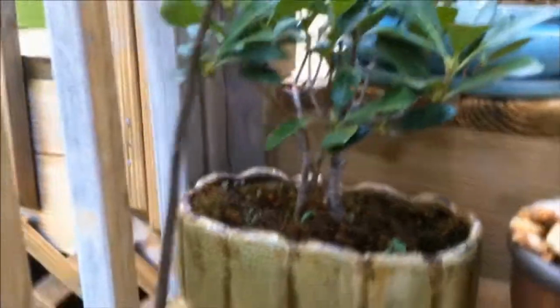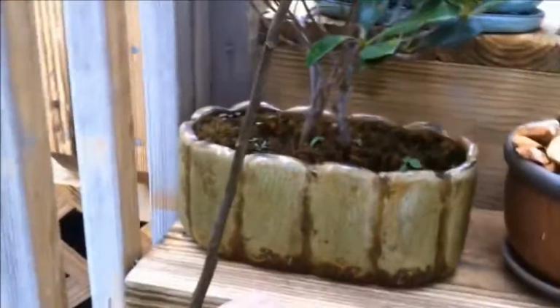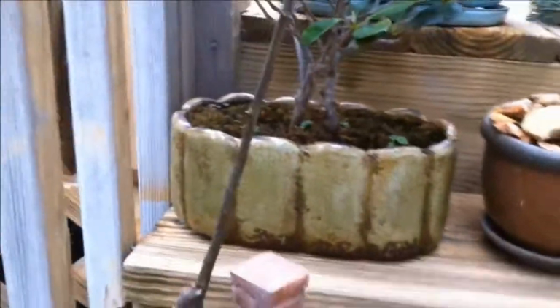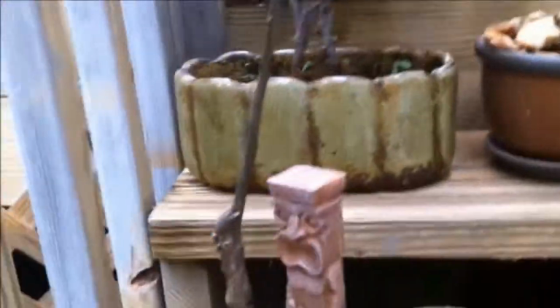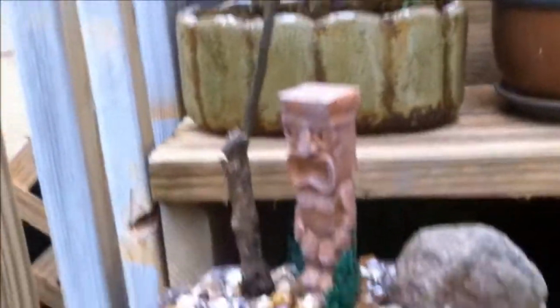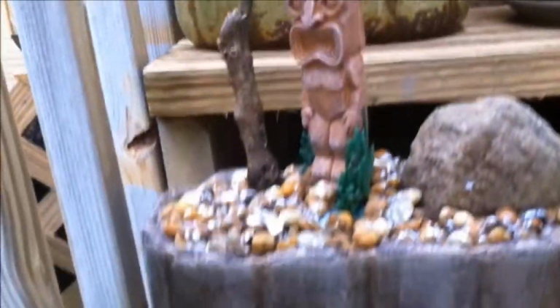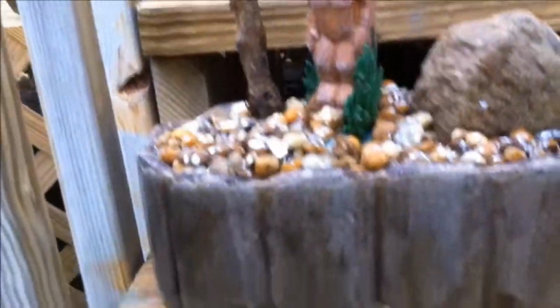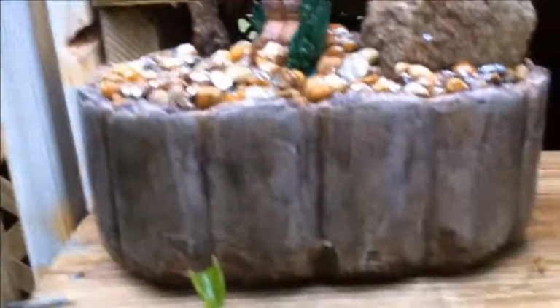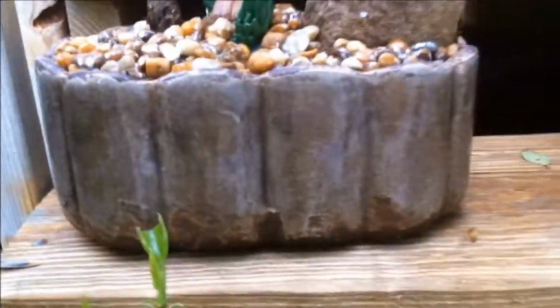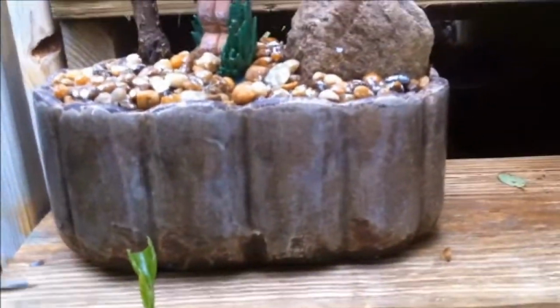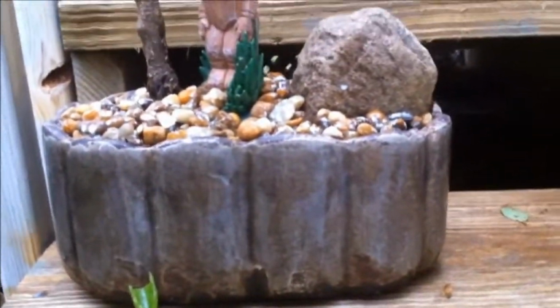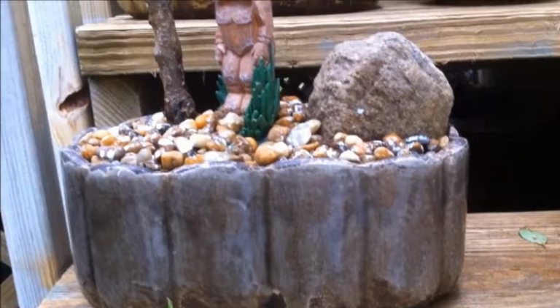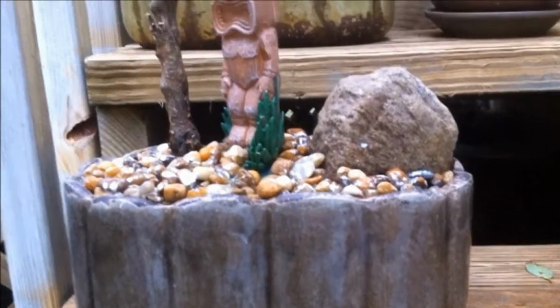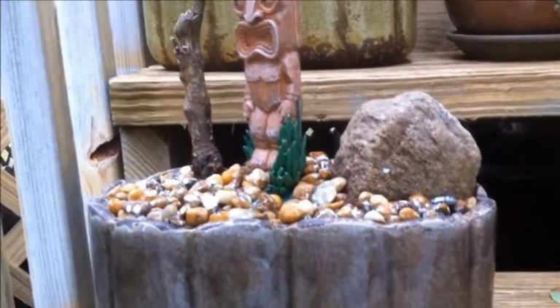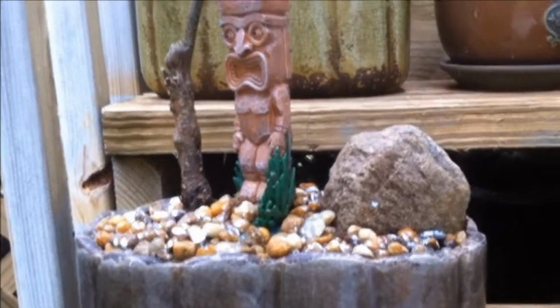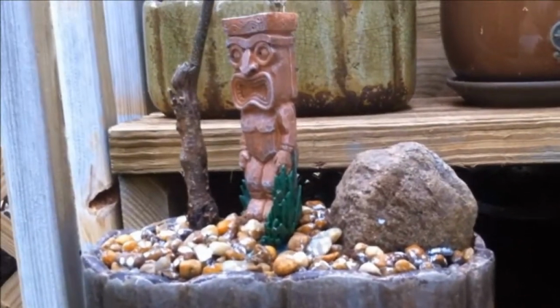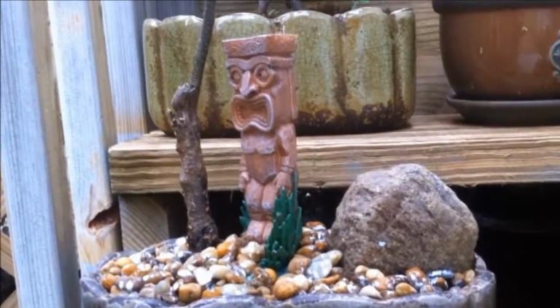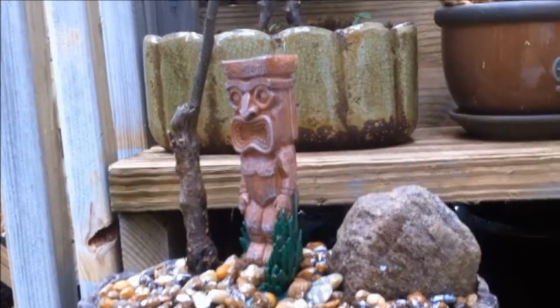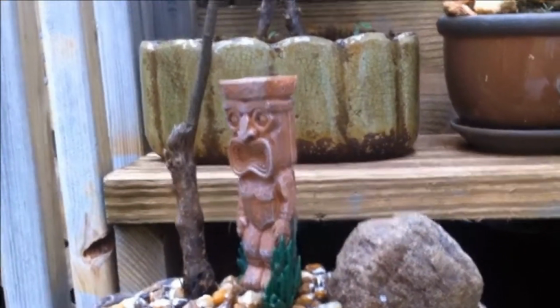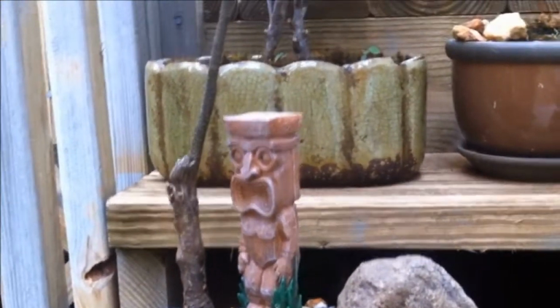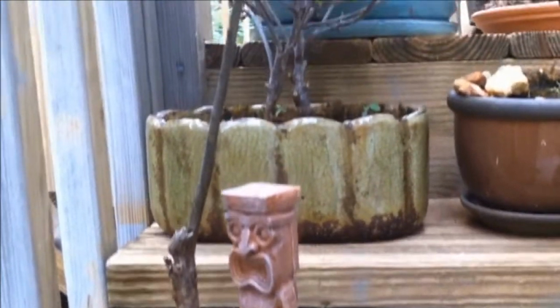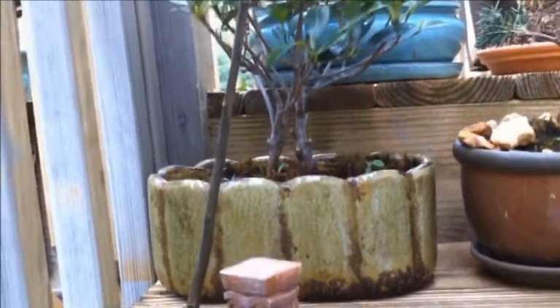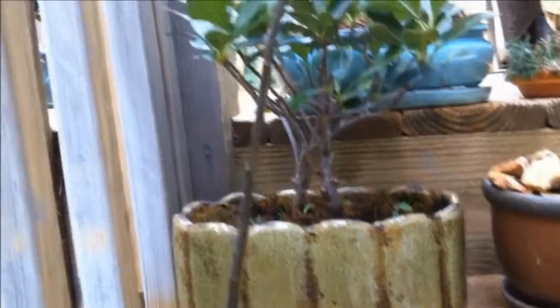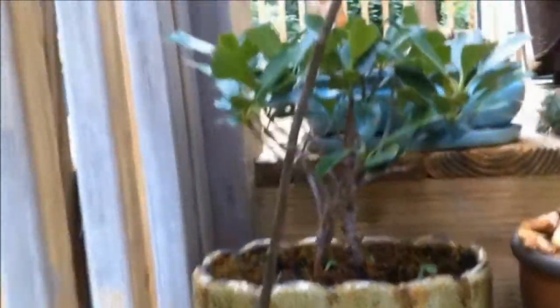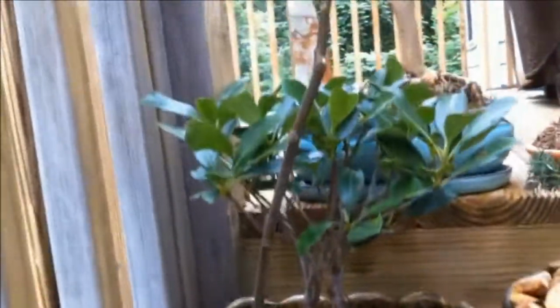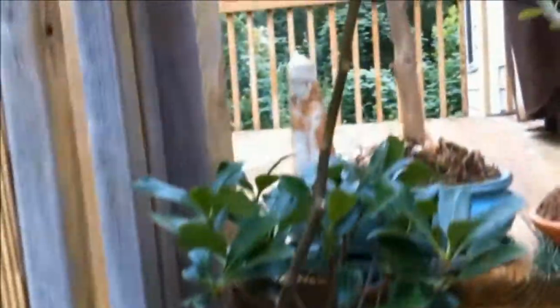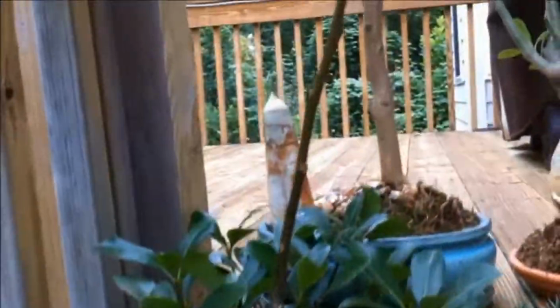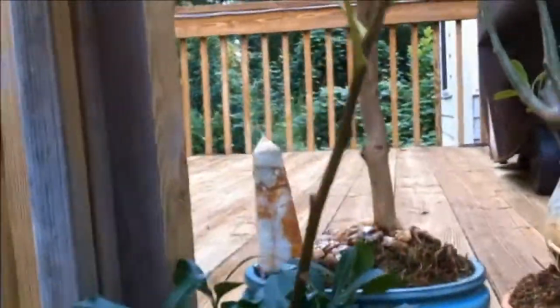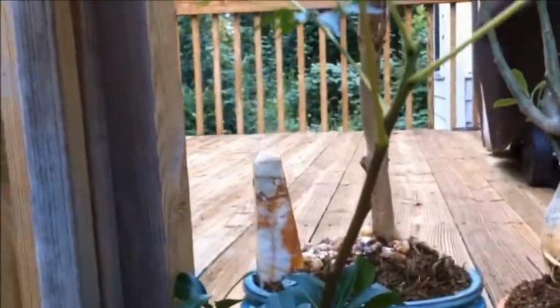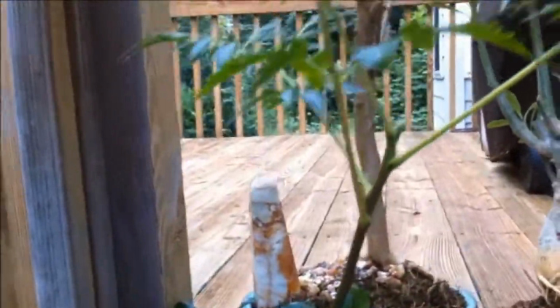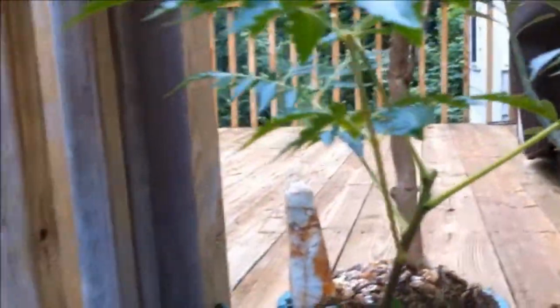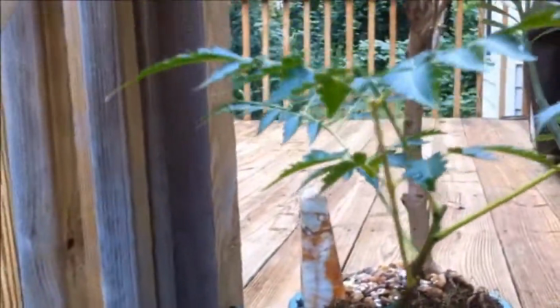Hey everybody, this is Matt with GeorgiaBonsai.com. Today we'll be looking at the mystery plant I dug up from my yard in the previous video. Didn't know what it was, did a little research, and I believe it's a chinaberry tree, or Melia azedarach.